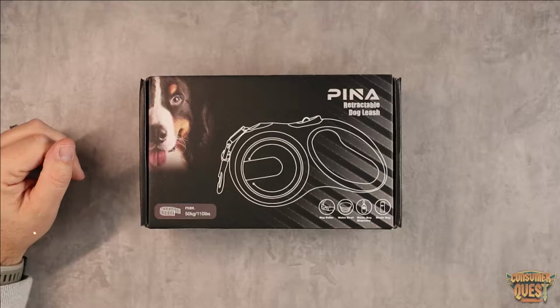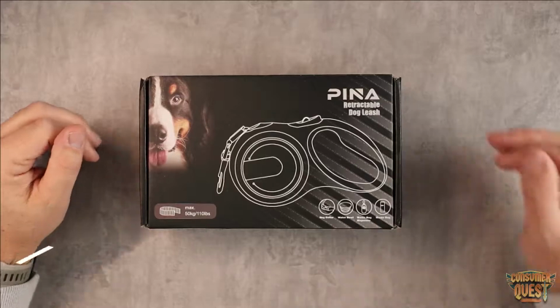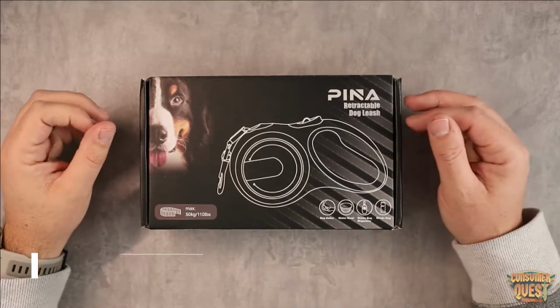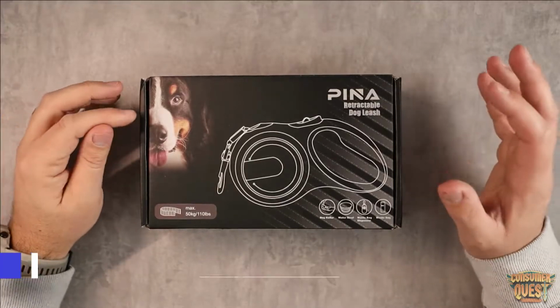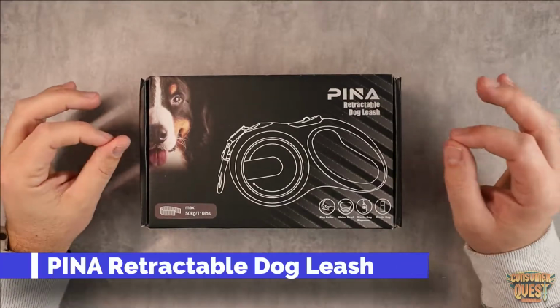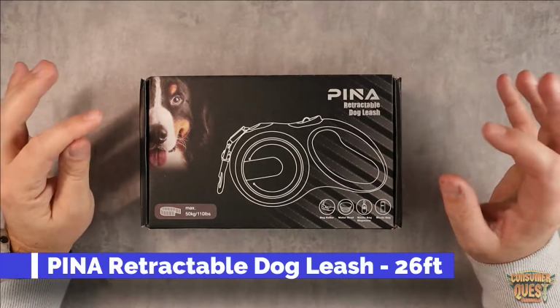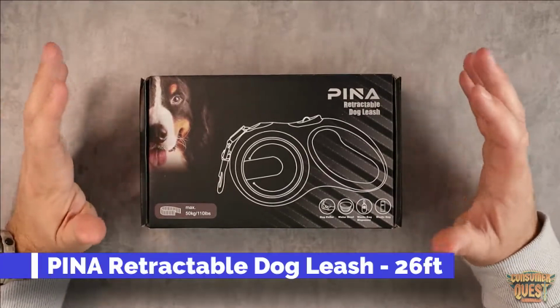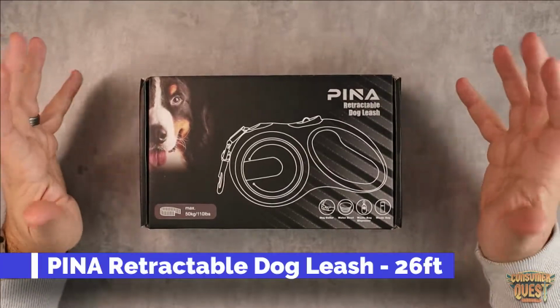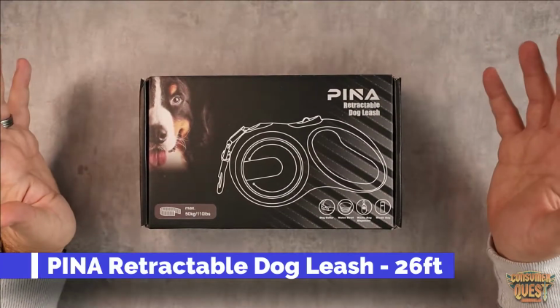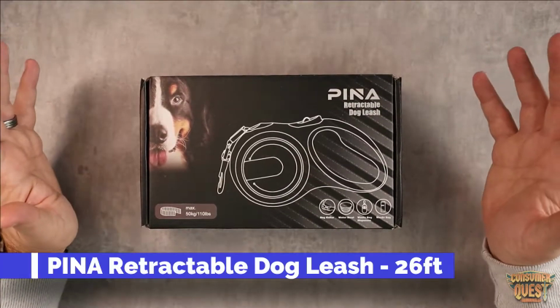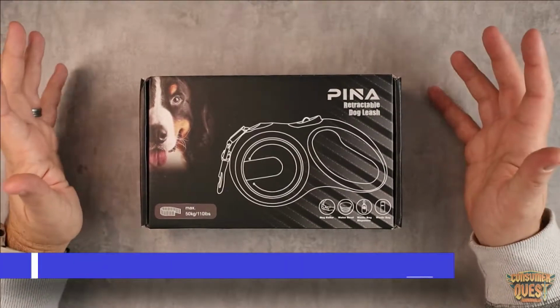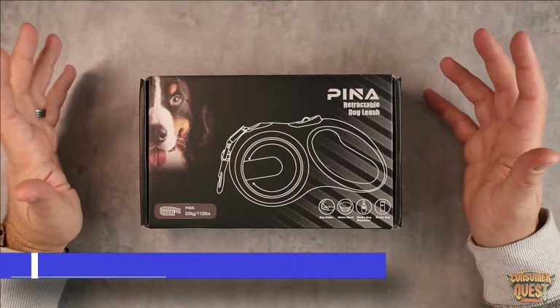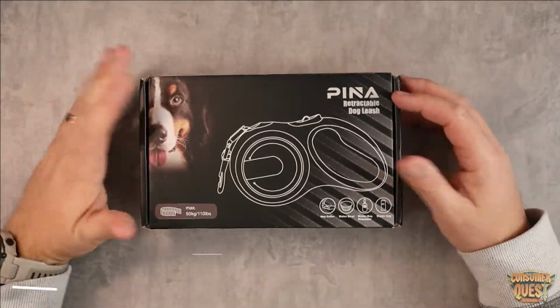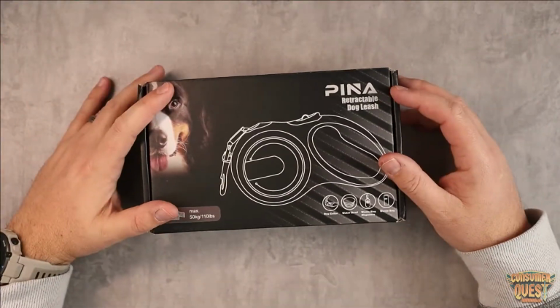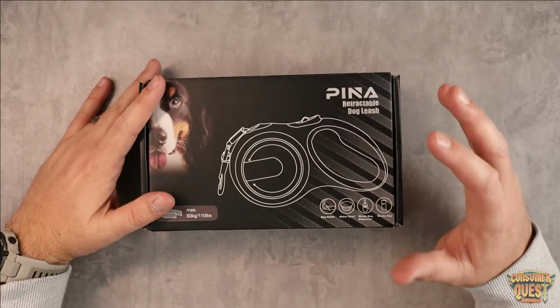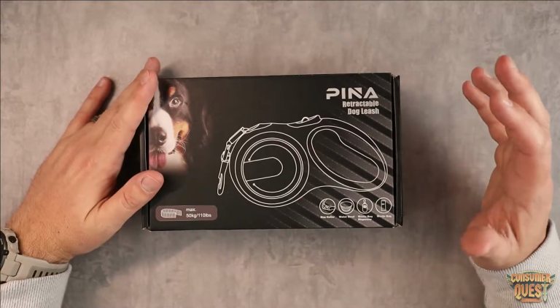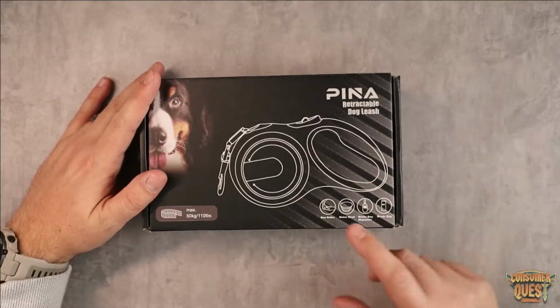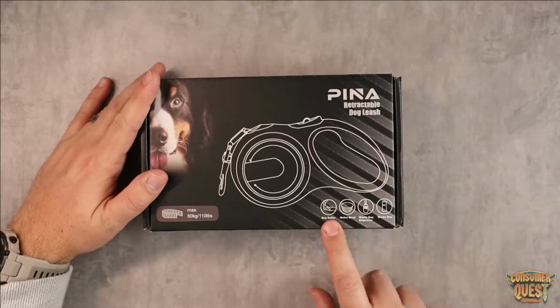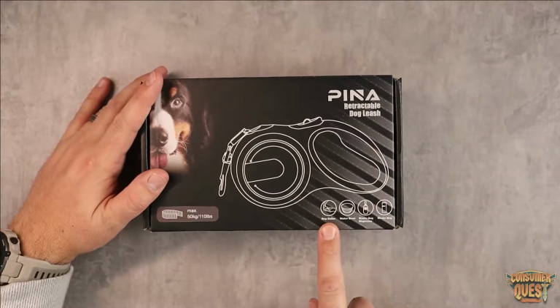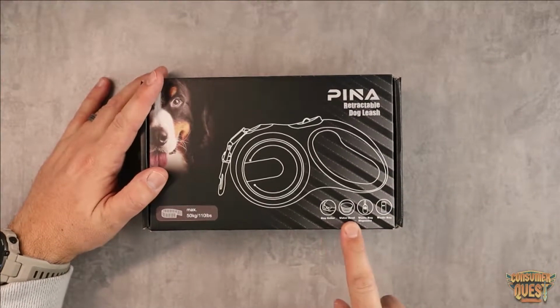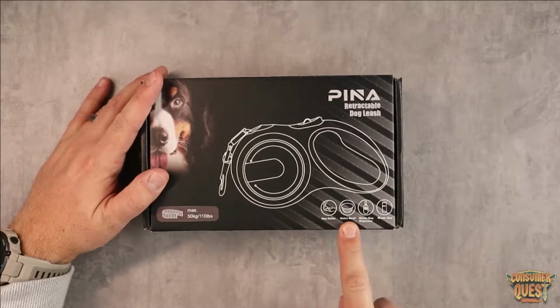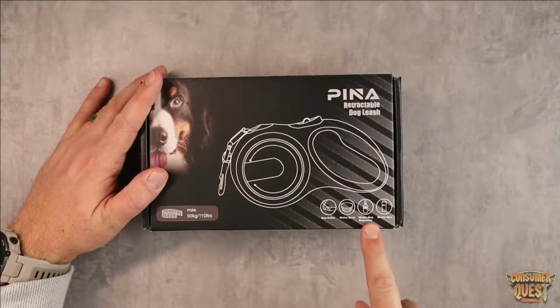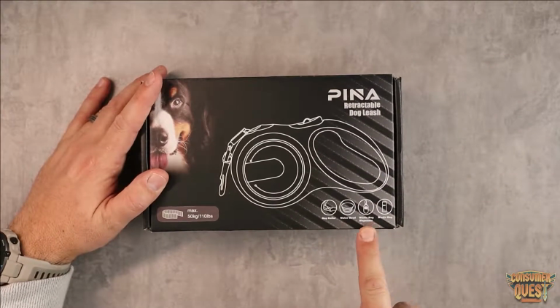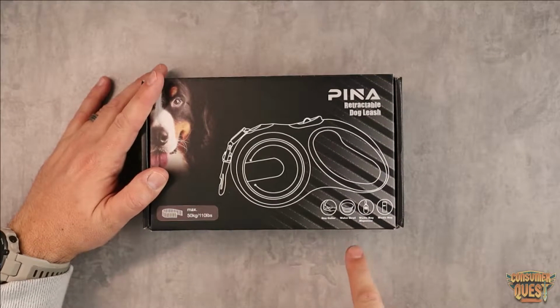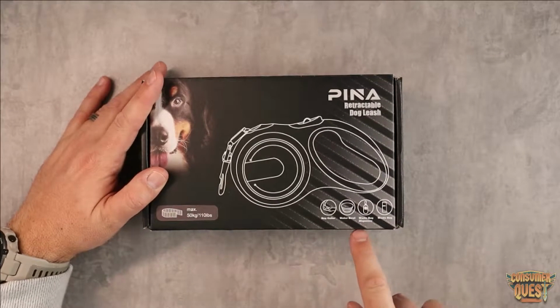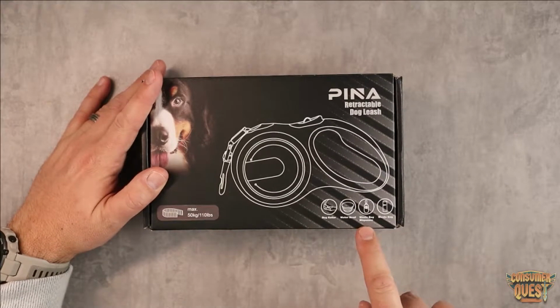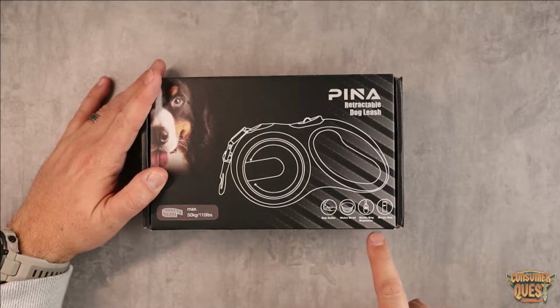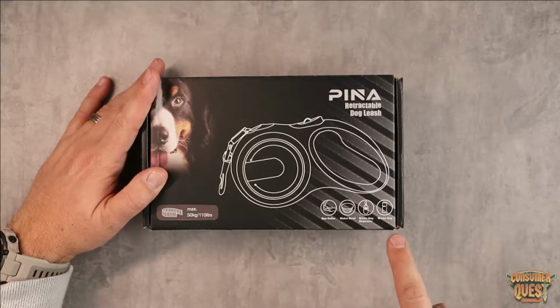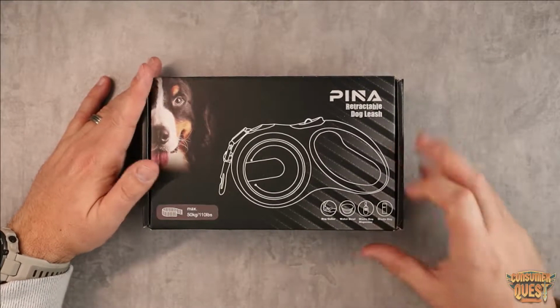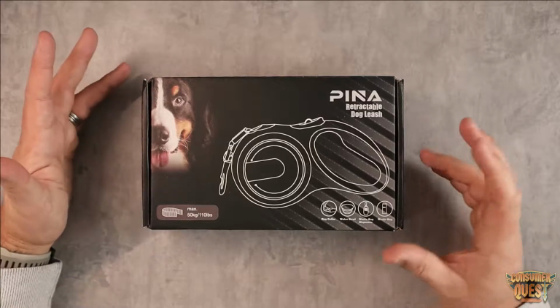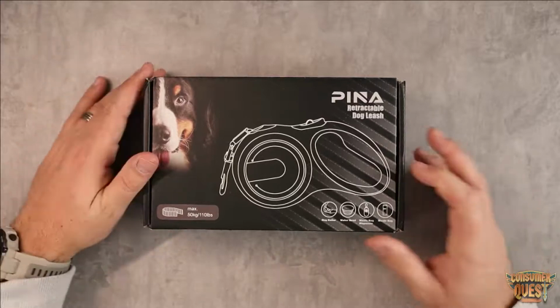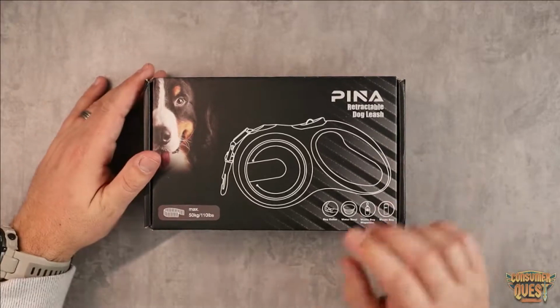What is going on guys? Today I want to show you this retractable dog leash. This comes with a lot of stuff. In the box we're going to get a dog collar, a water bowl, and a waste bag for Spencer.